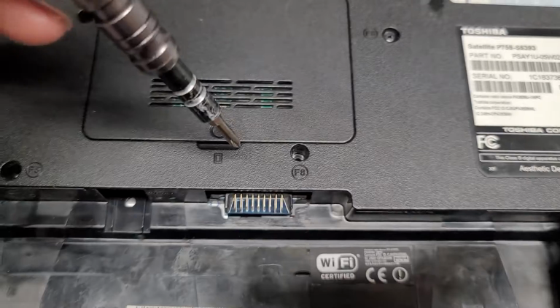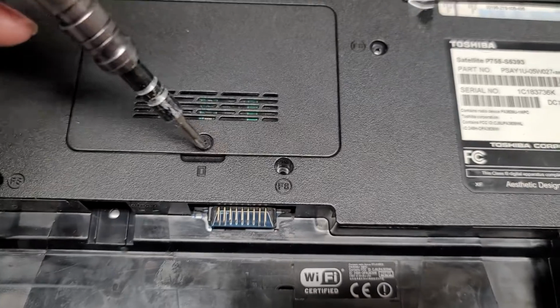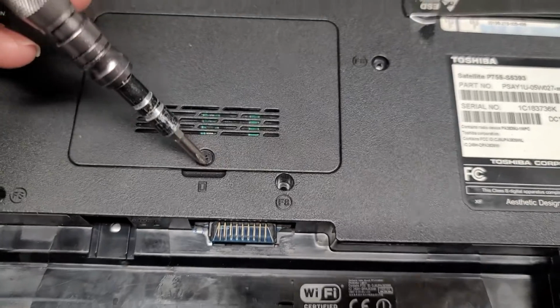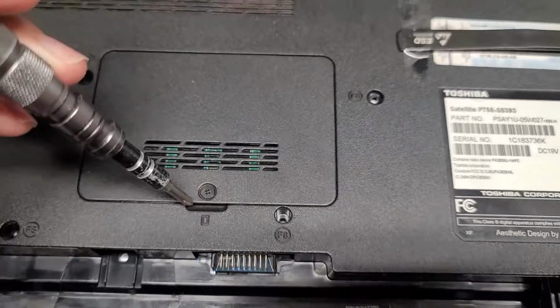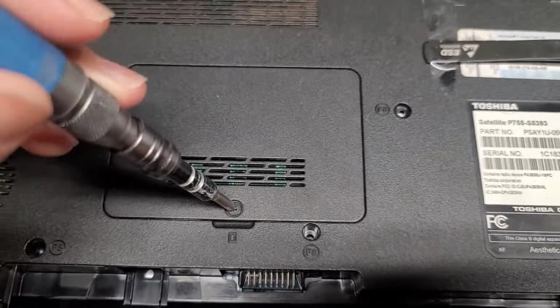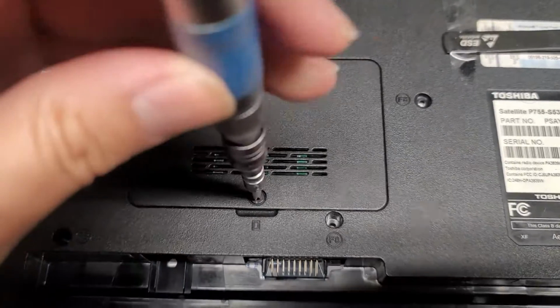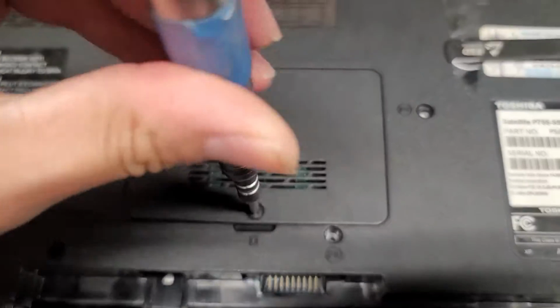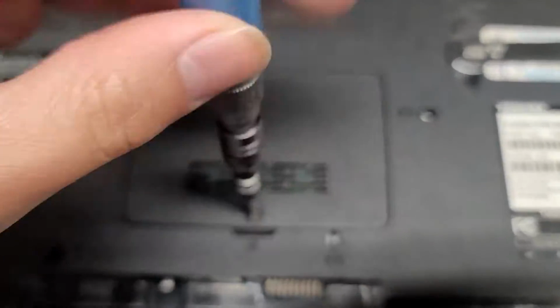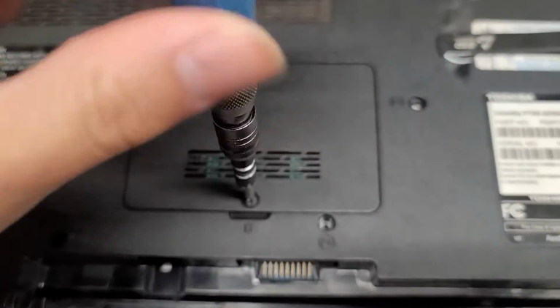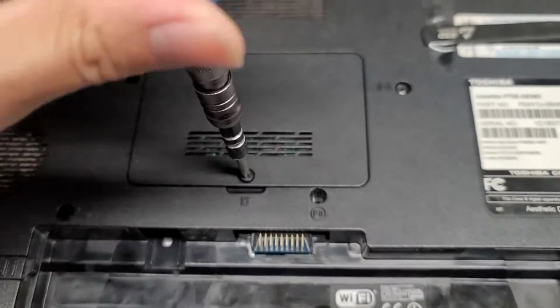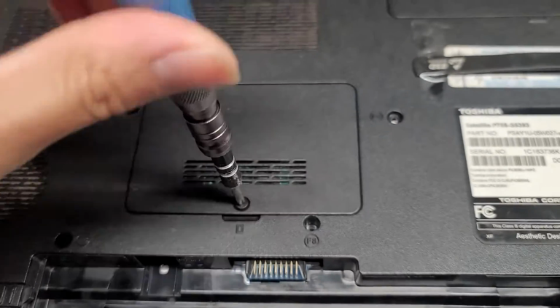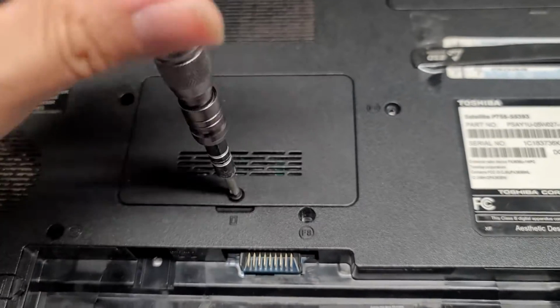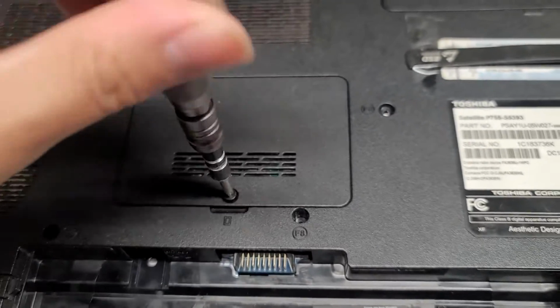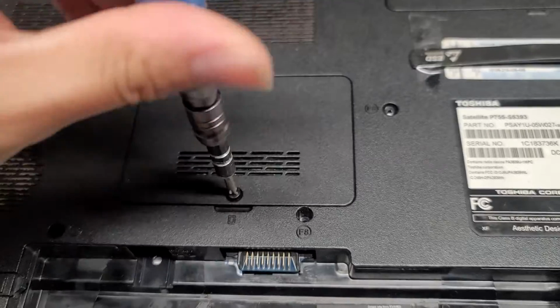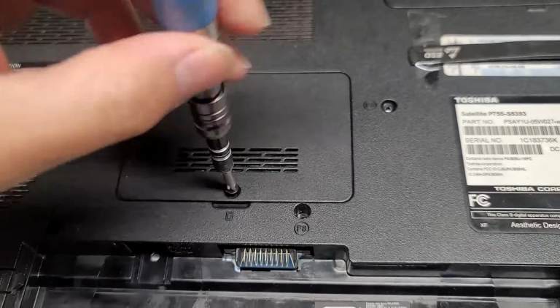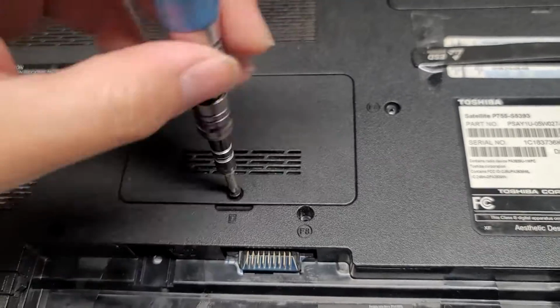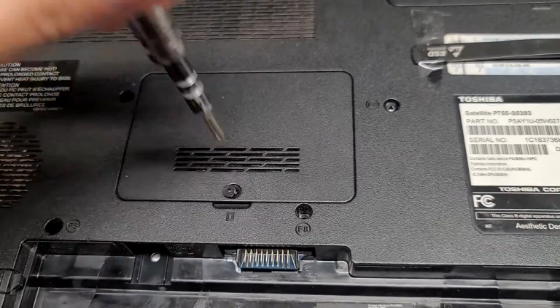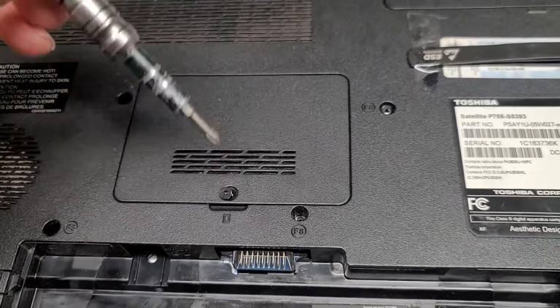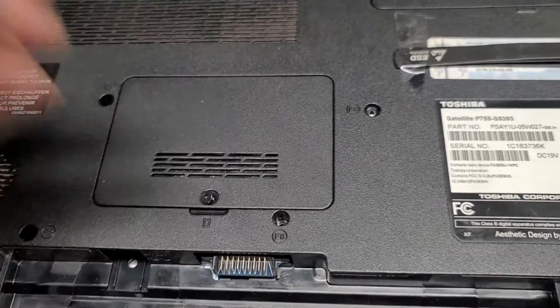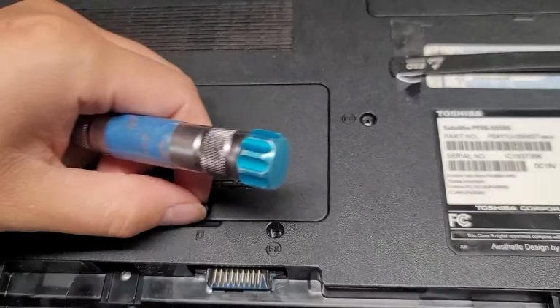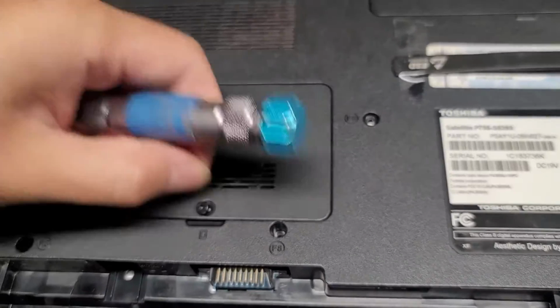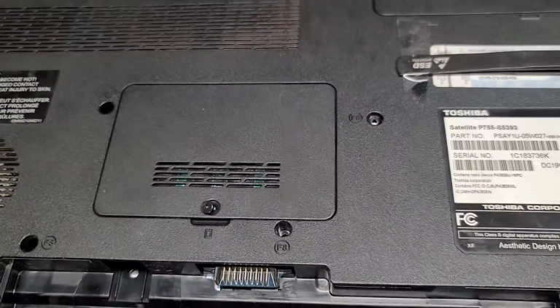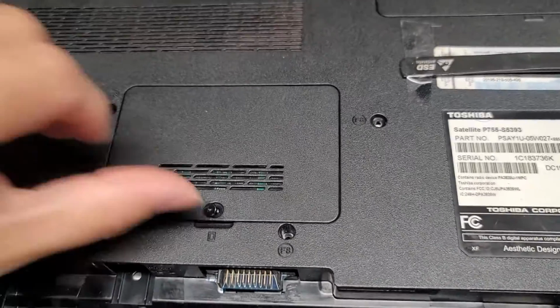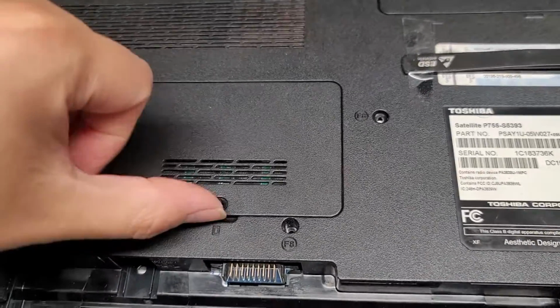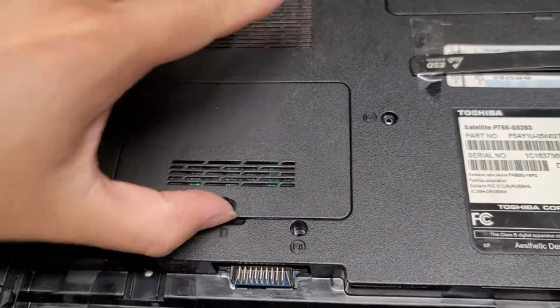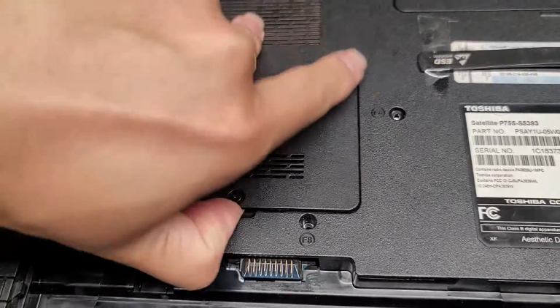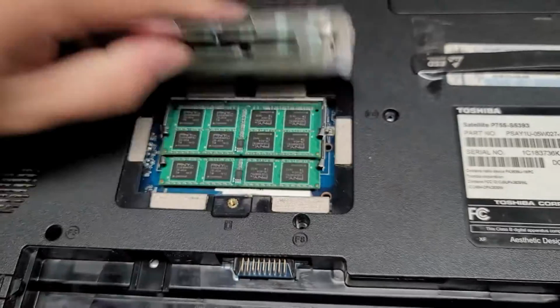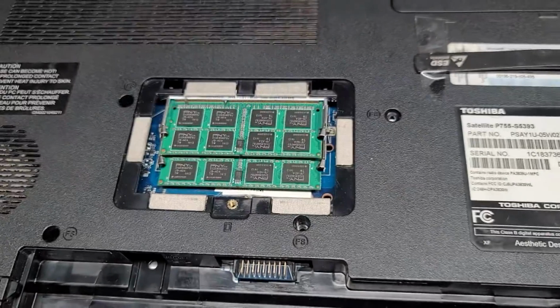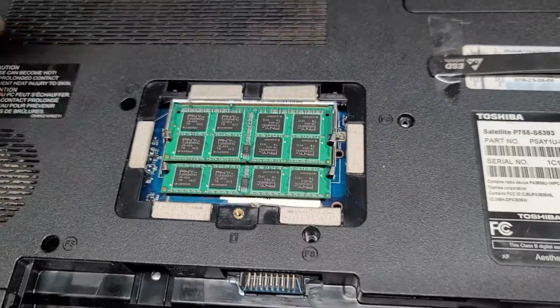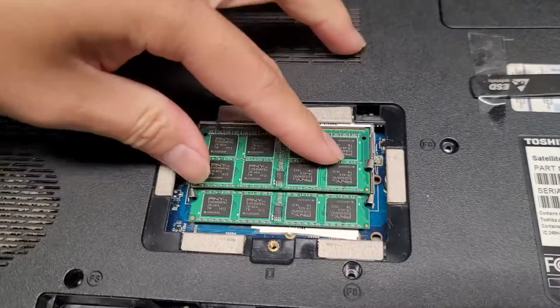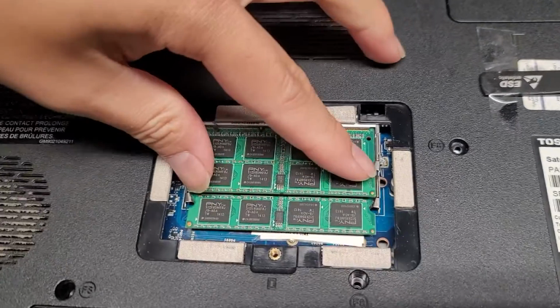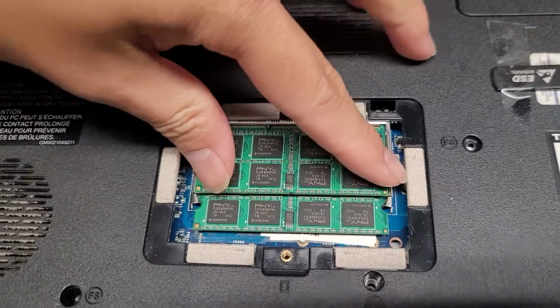There's one screw here for the RAM — a PH1, GAS1 screw. Just undo that screw. Once you do that, we're going to just lift up from here. I'll just use my fingernail, and here you can see the RAM.